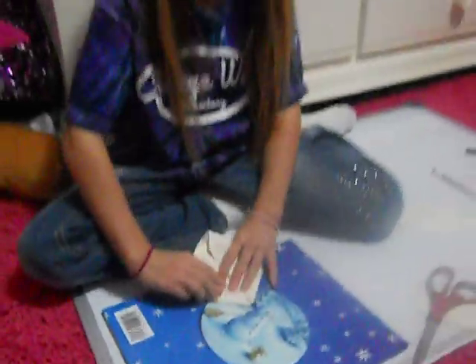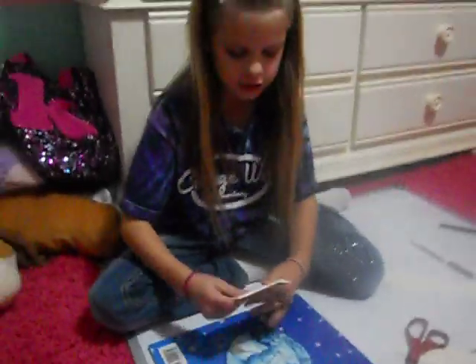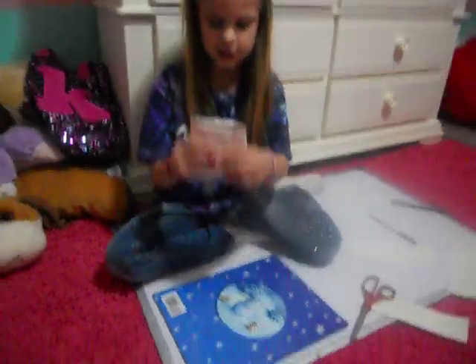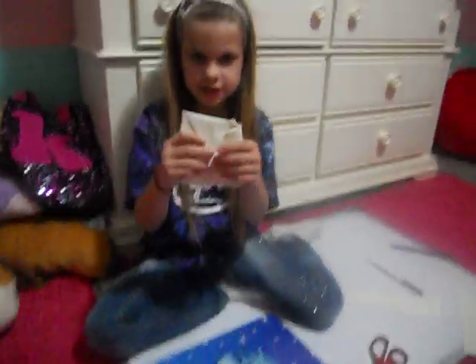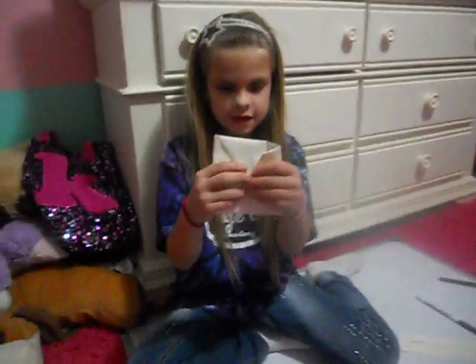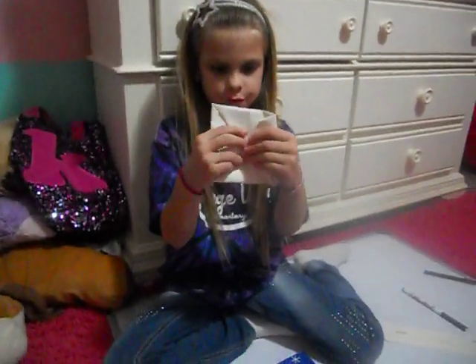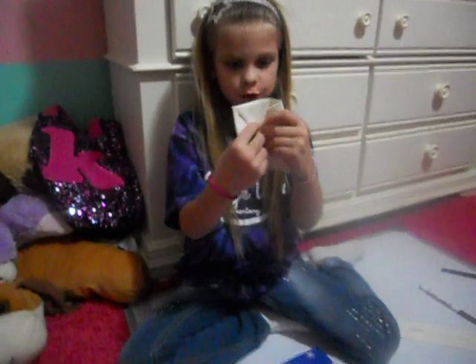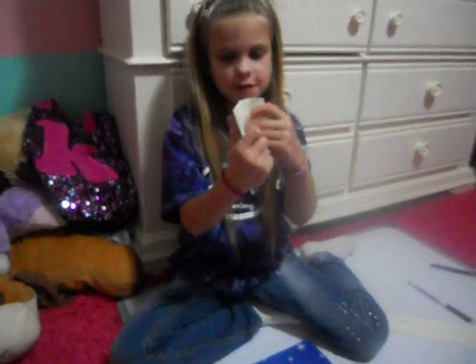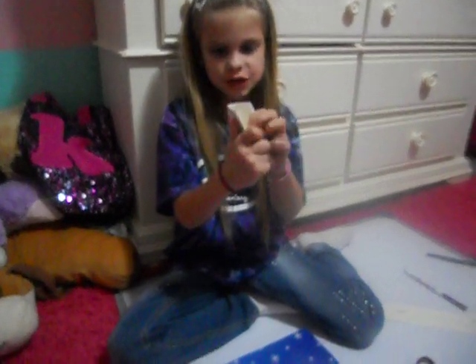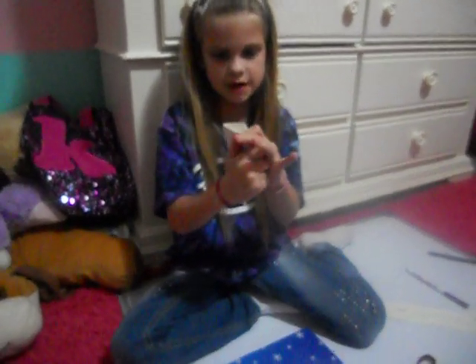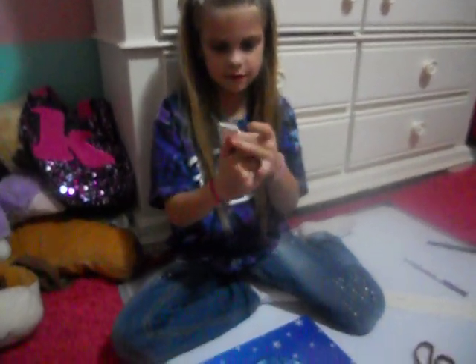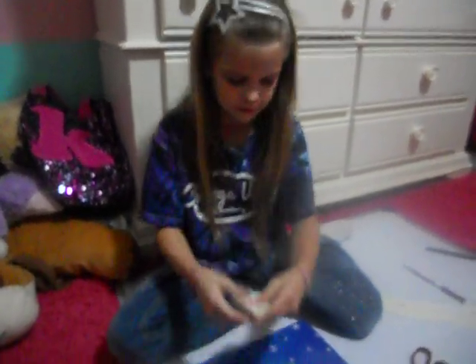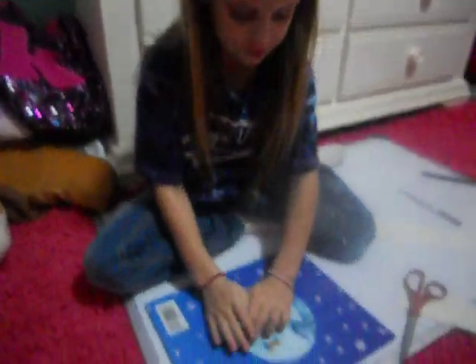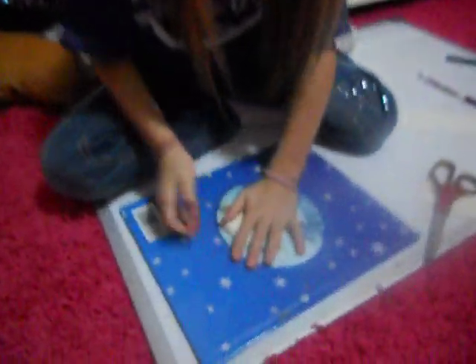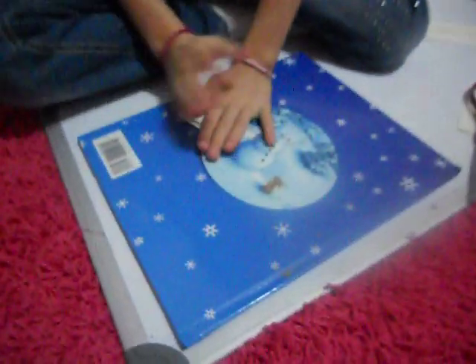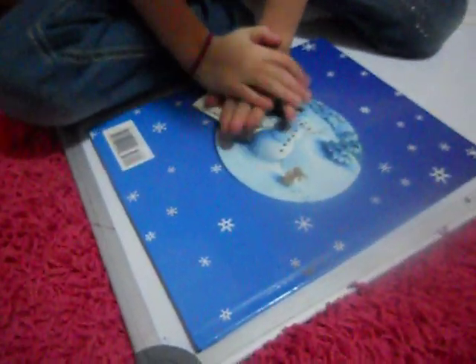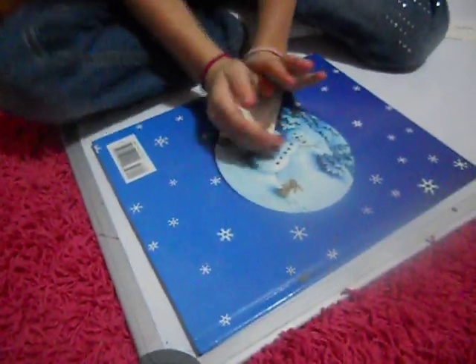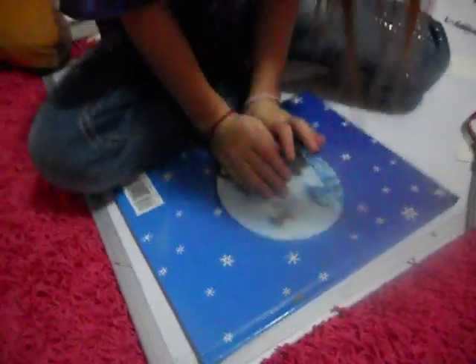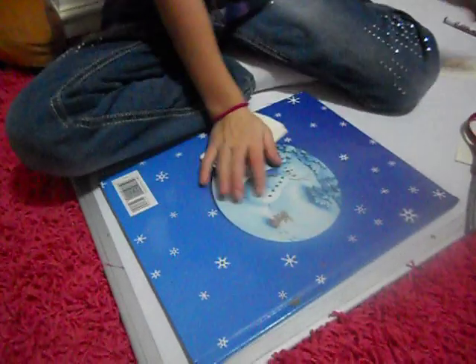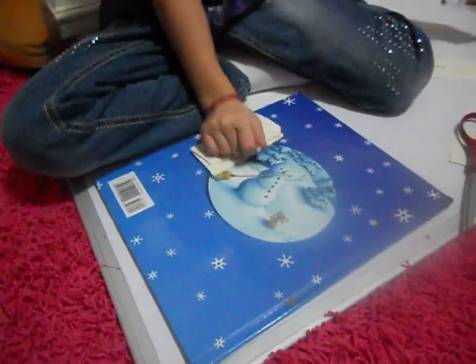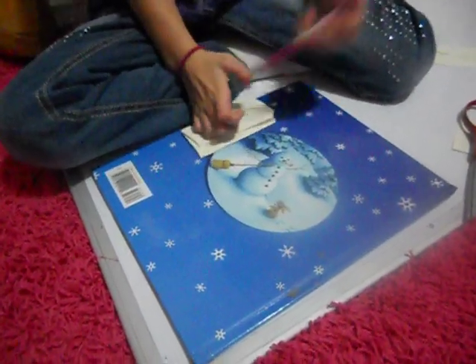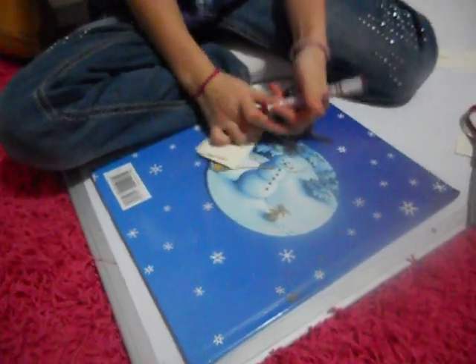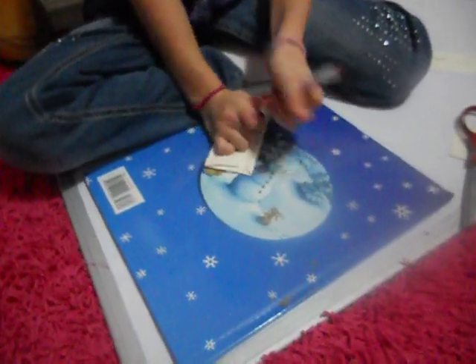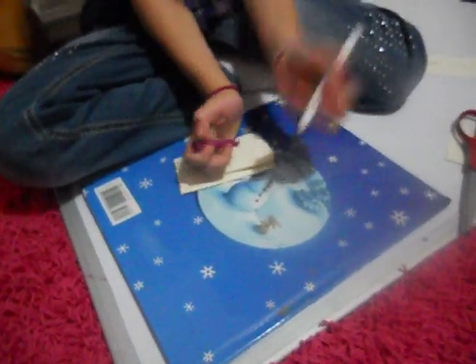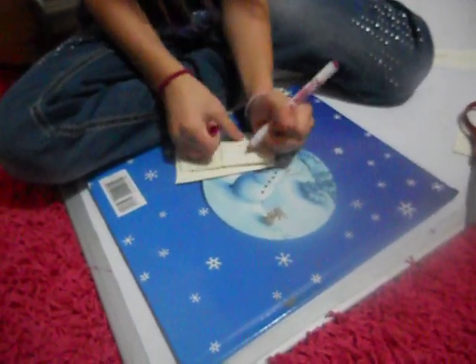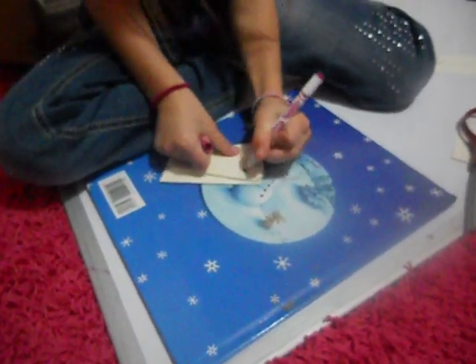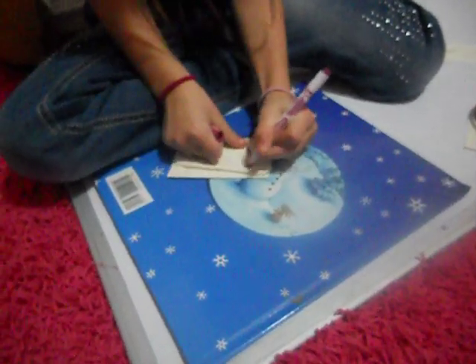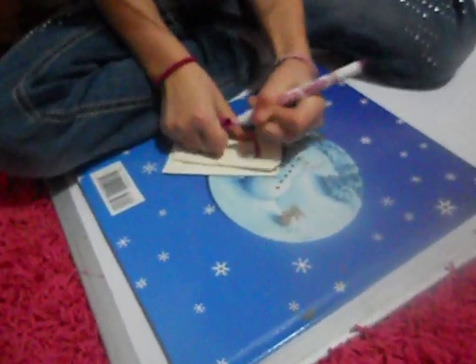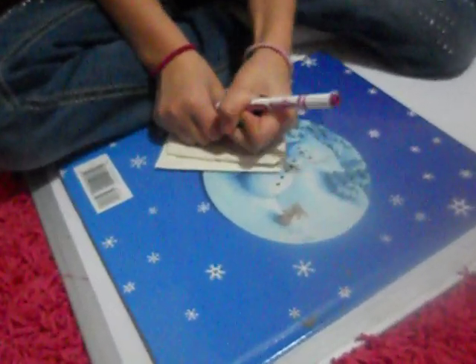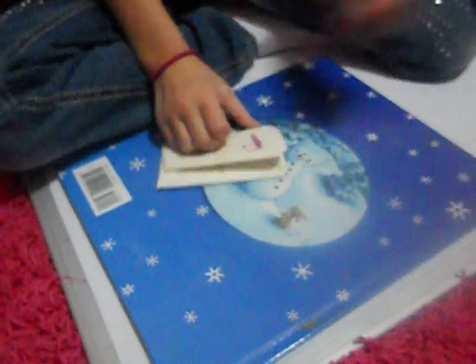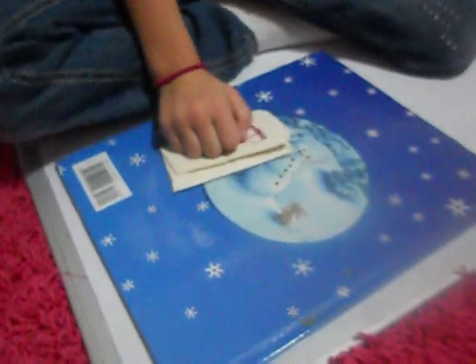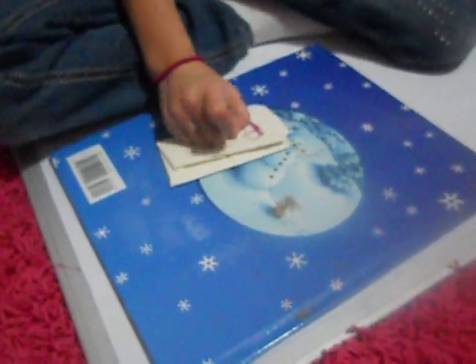Okay, and then see this — then you fold it this way. And then I'm using pink because these are kind of my favorite colors, but you can use any color that you like.